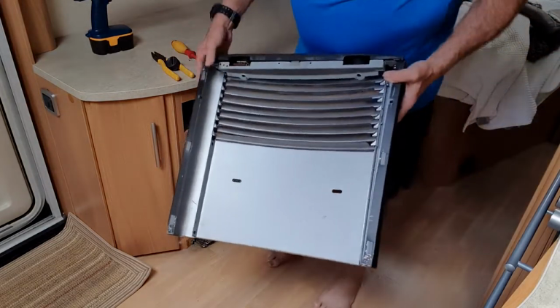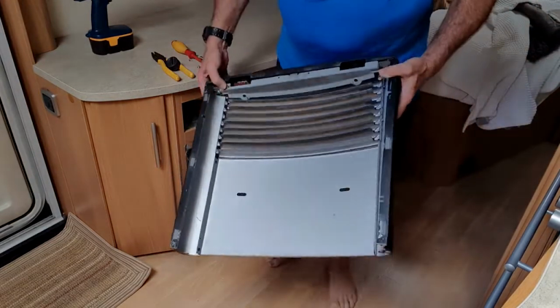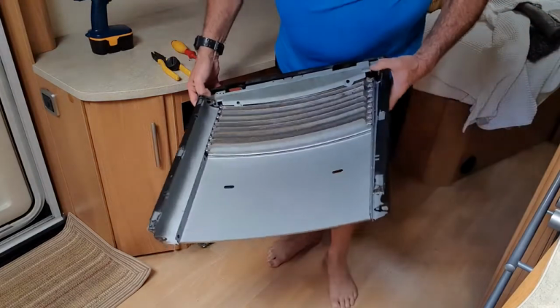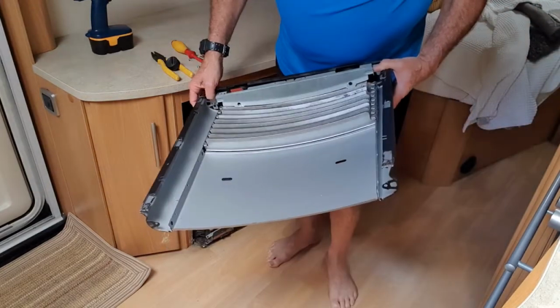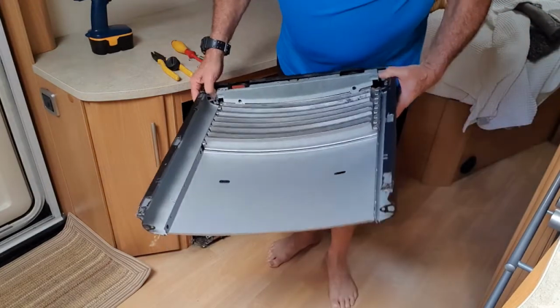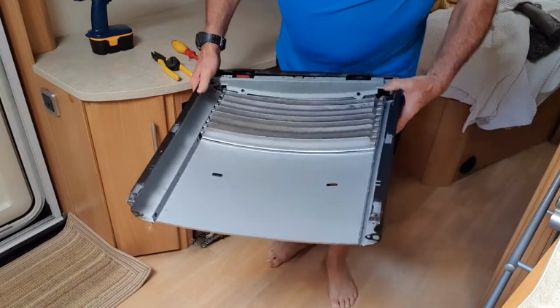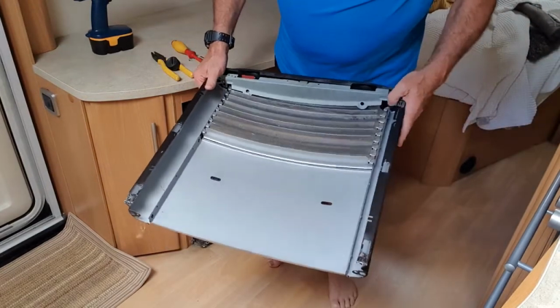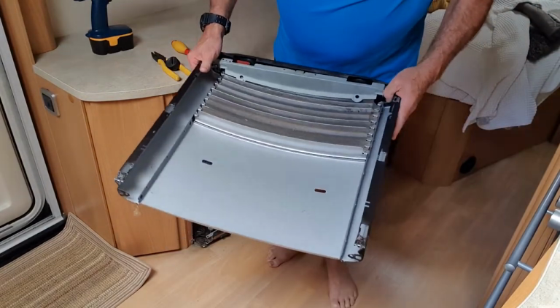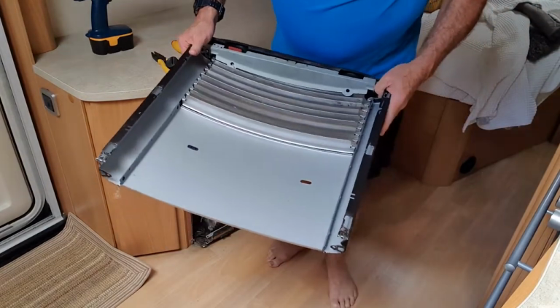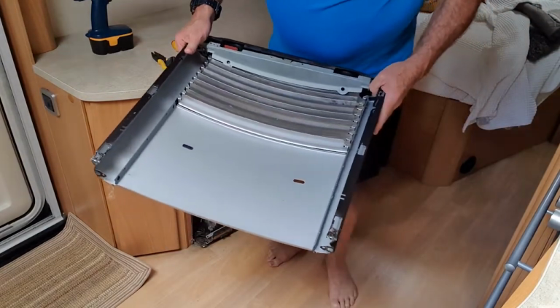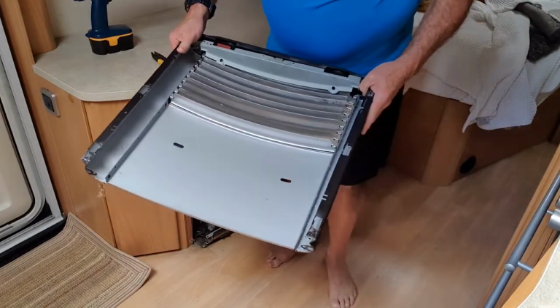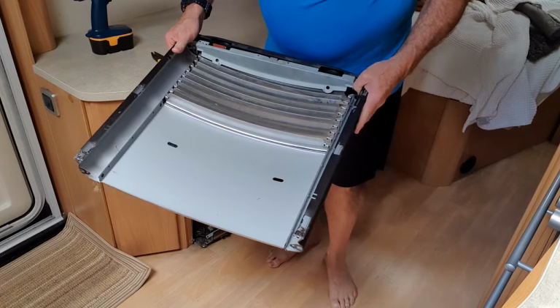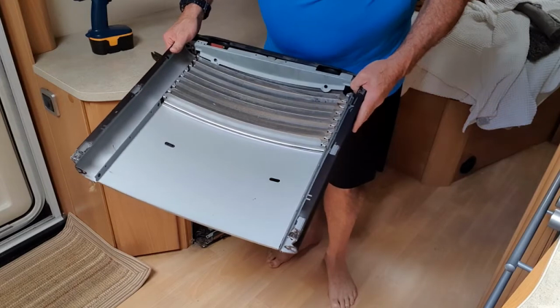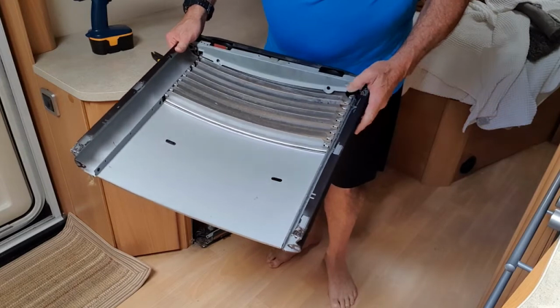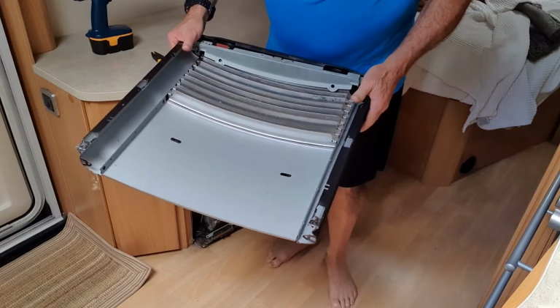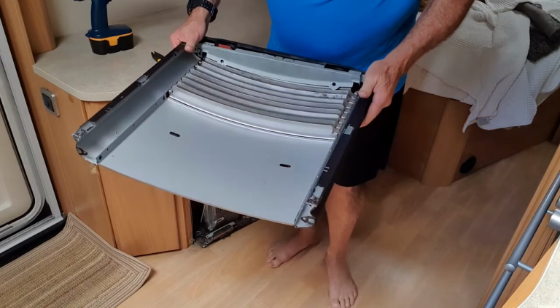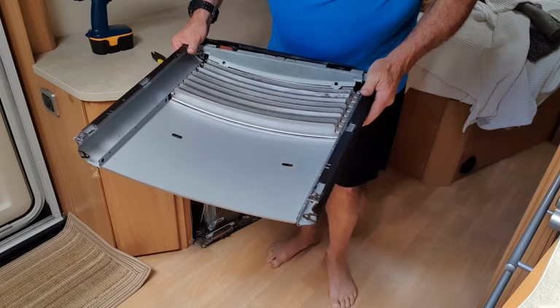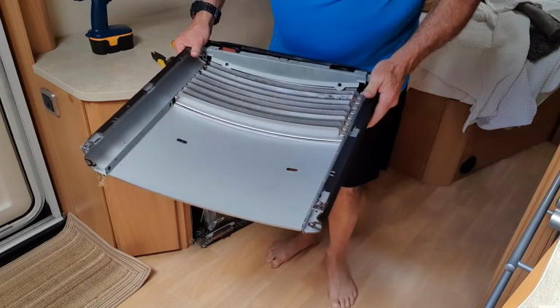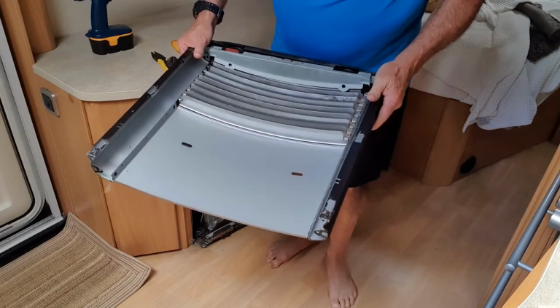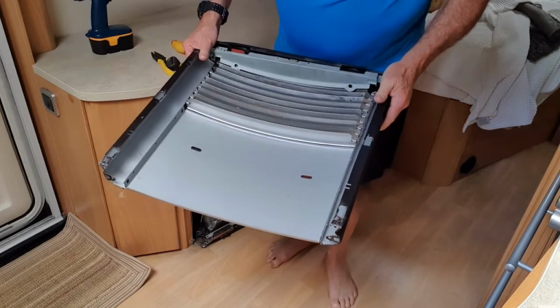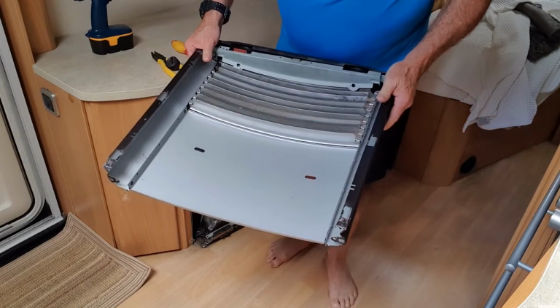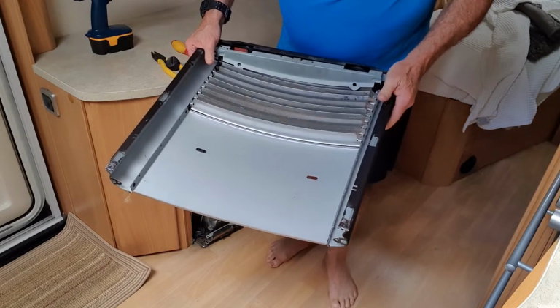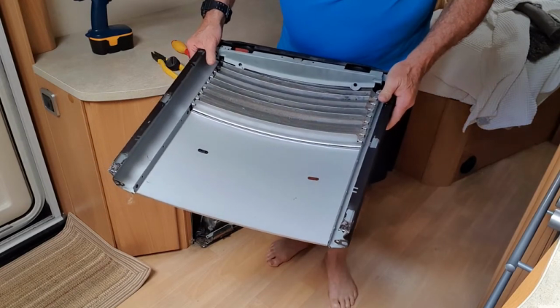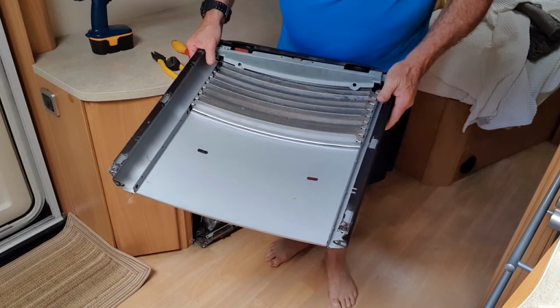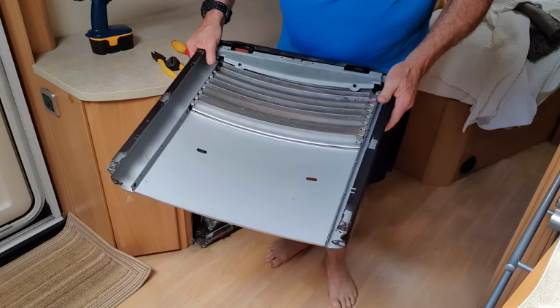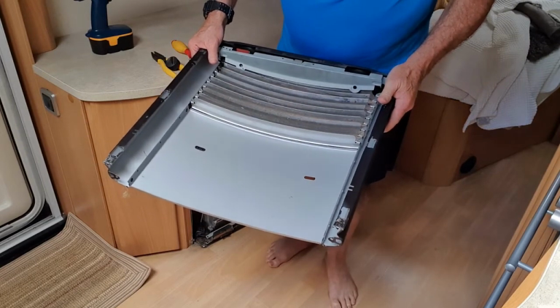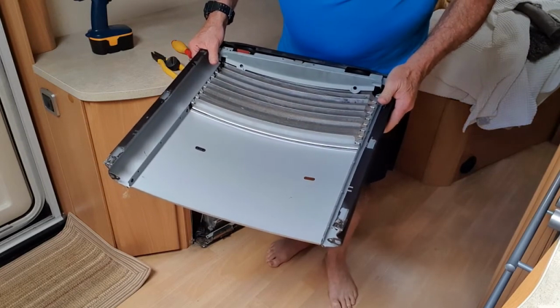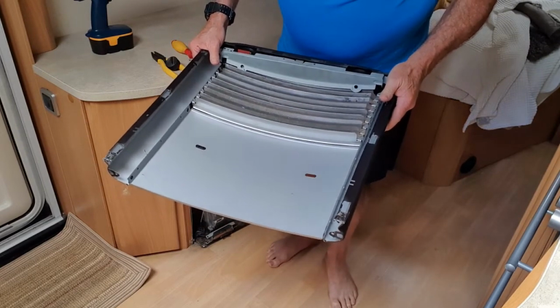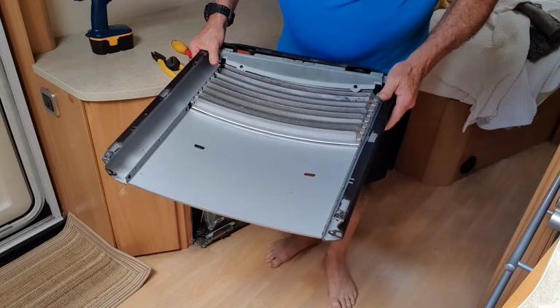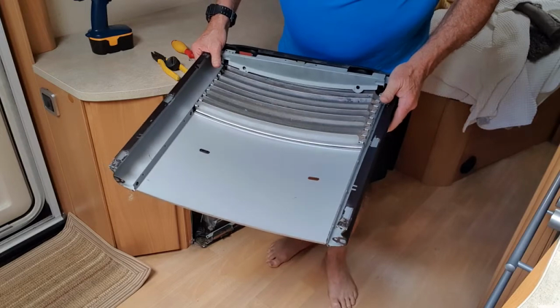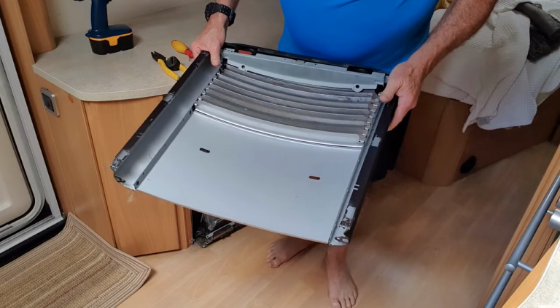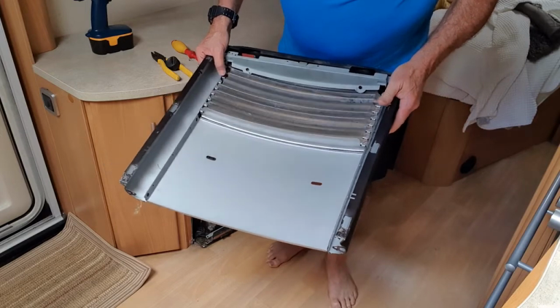So the first thing I did - these two screws at the top I've tightened them back up again and I've put a bit of Loctite under the heads so they don't vibrate loose.